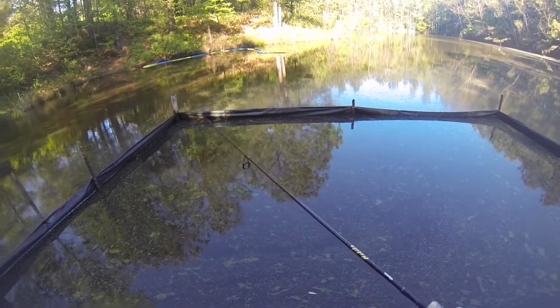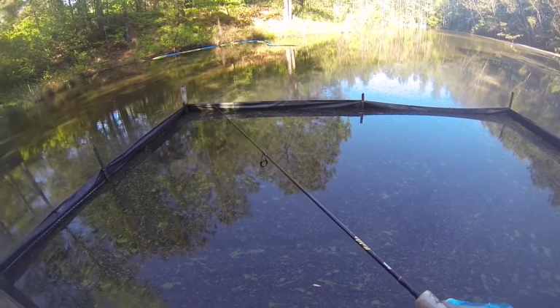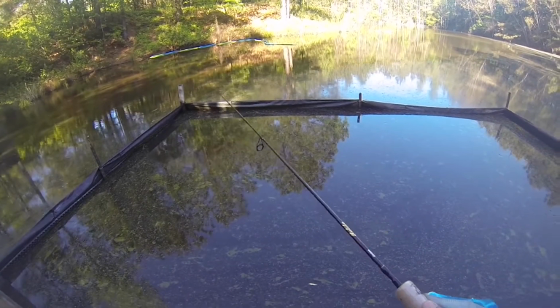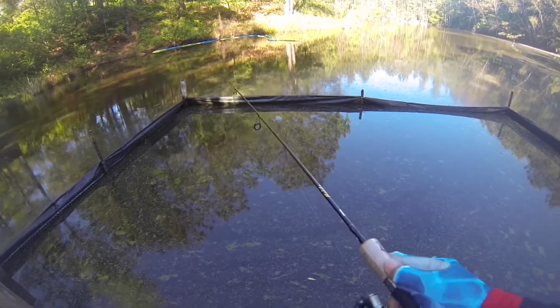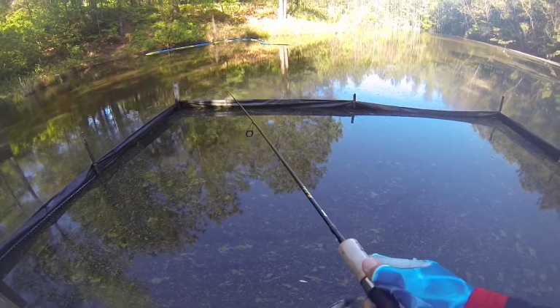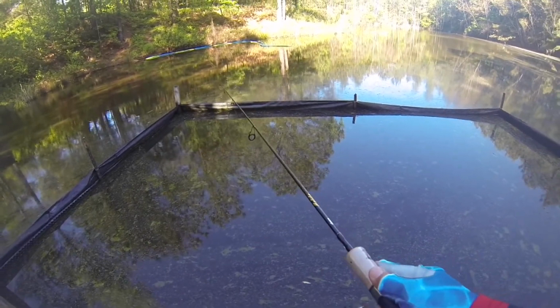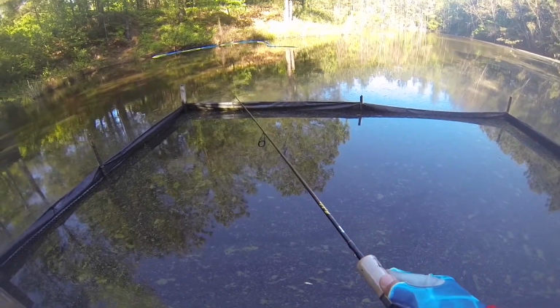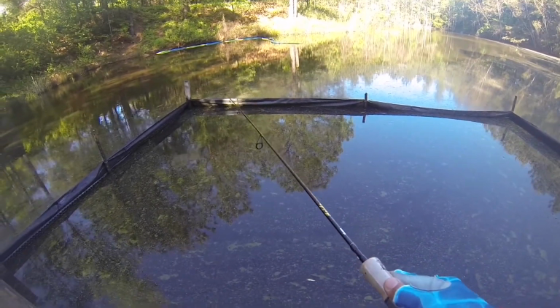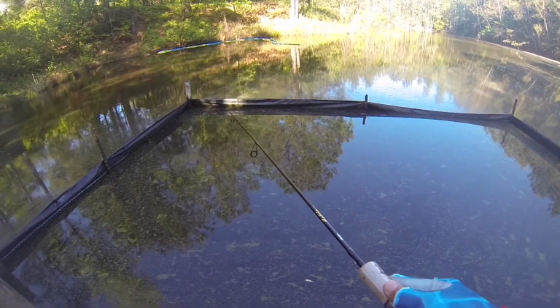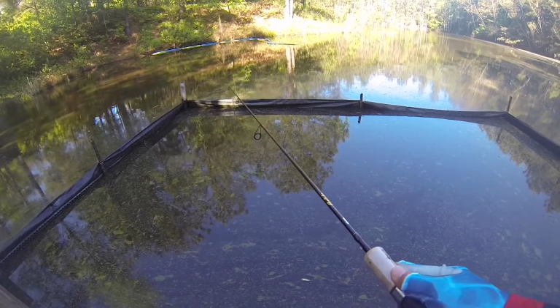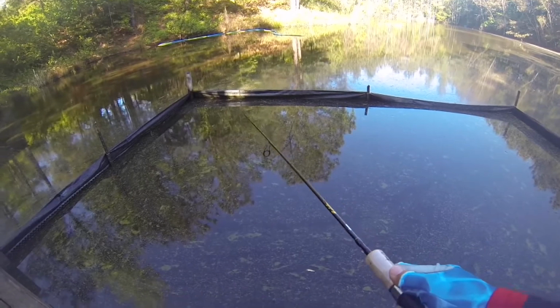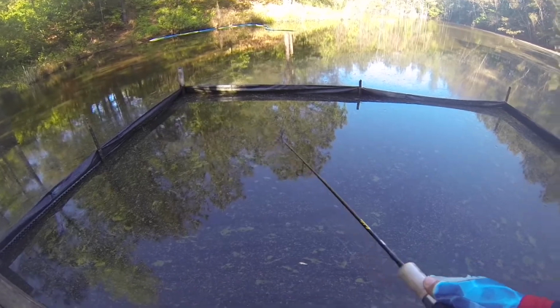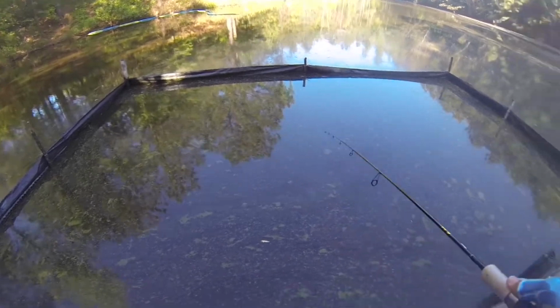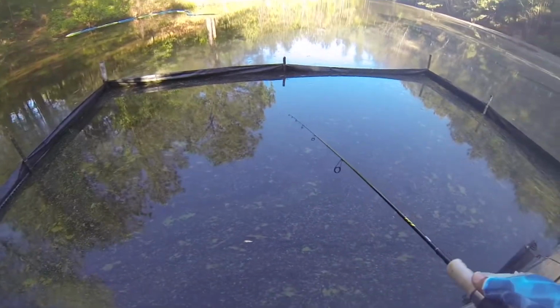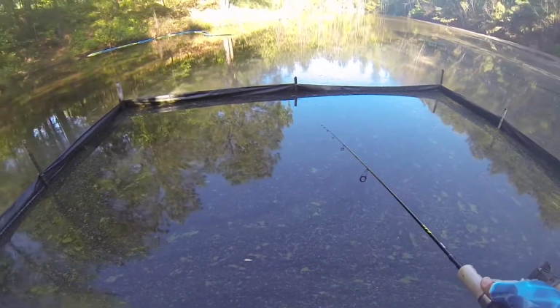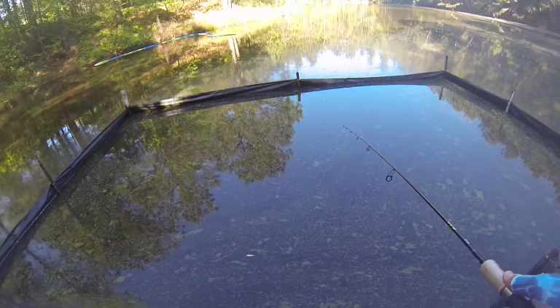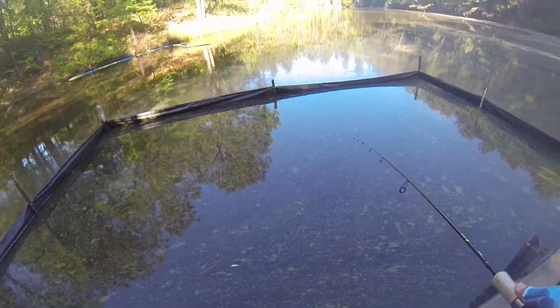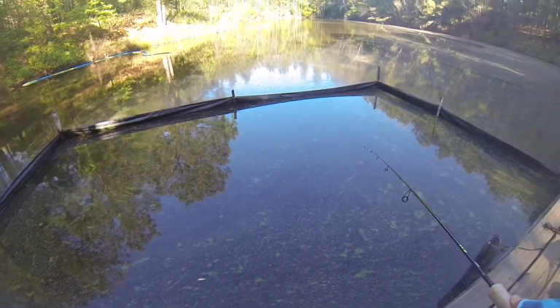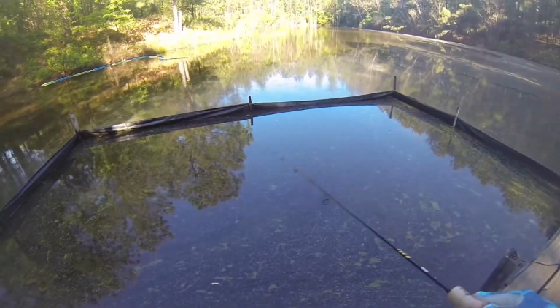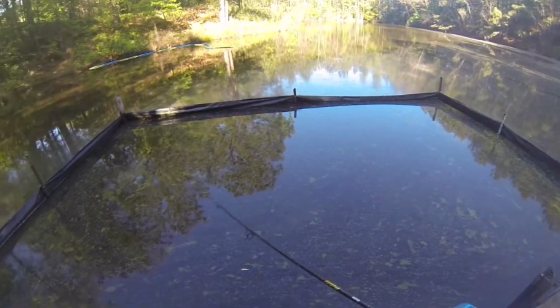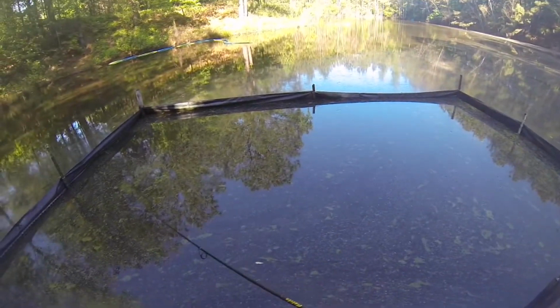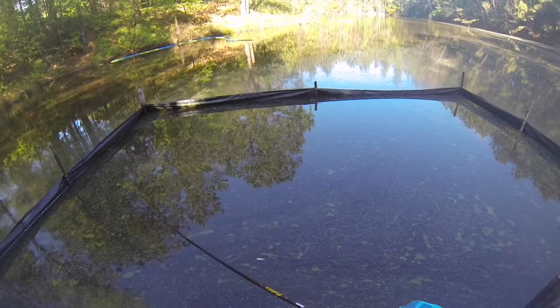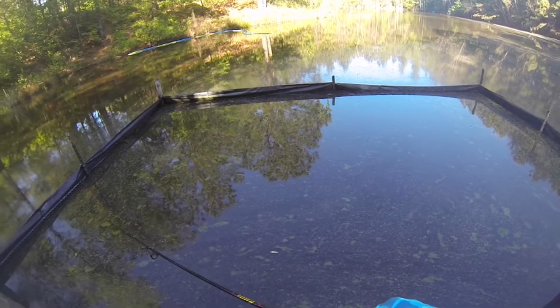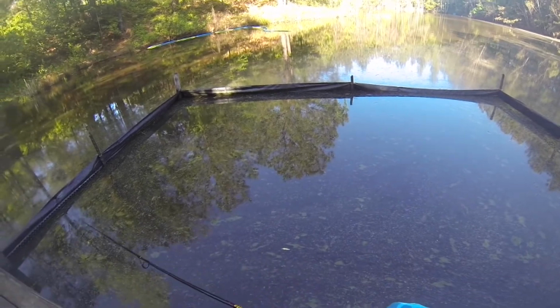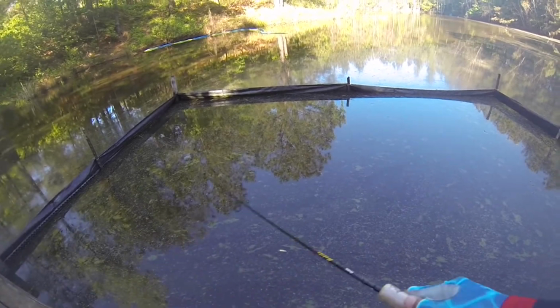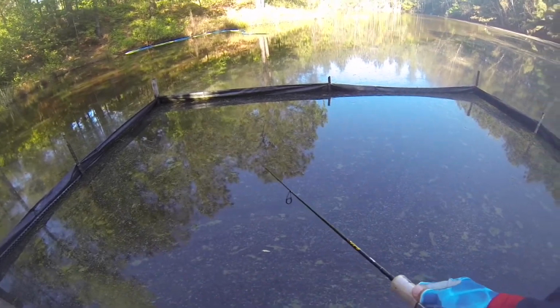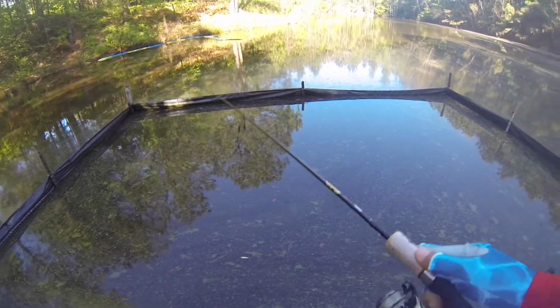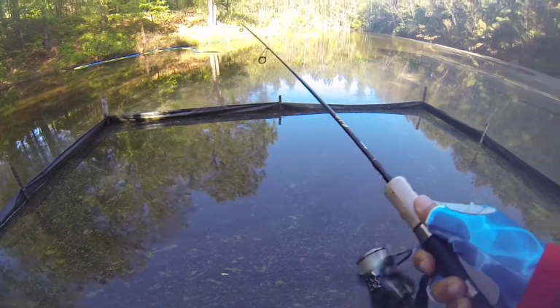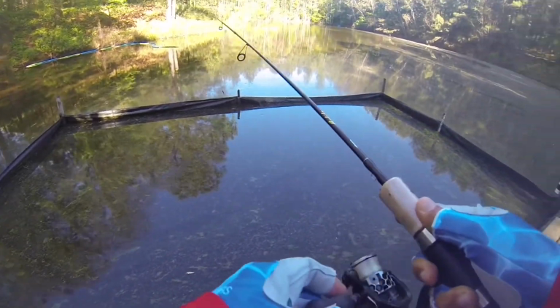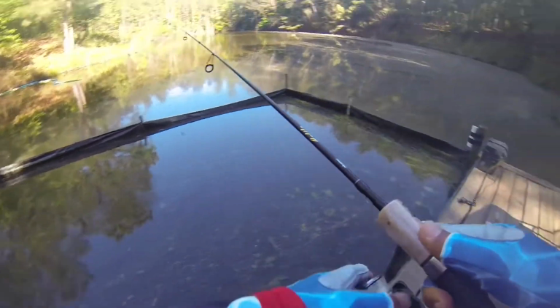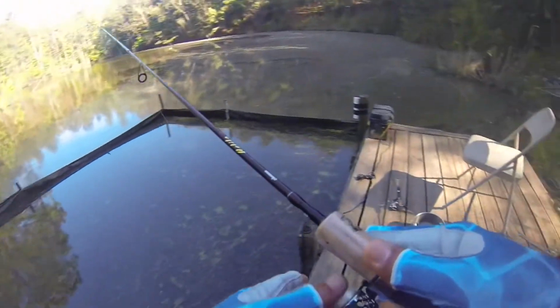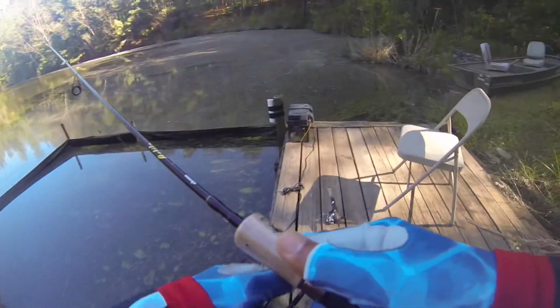That's what I'm doing right now — a little bit of crappie fishing. But like I said, it got really cold, so it's possible that they may have moved back into the deeper water today.